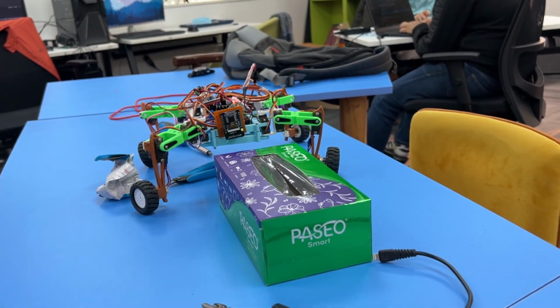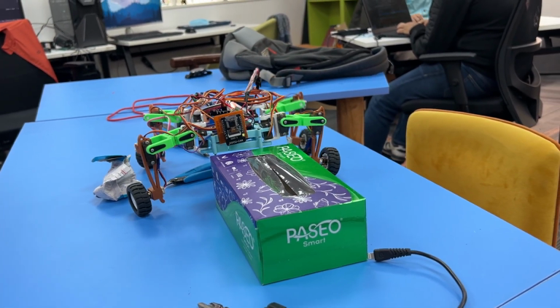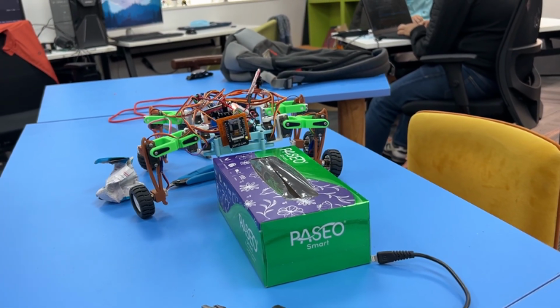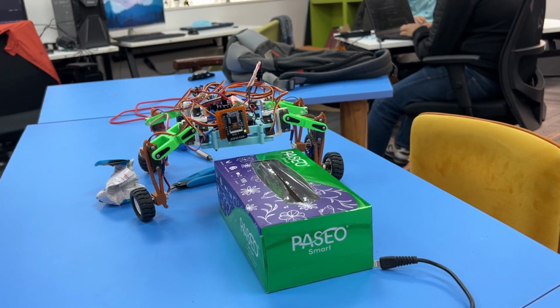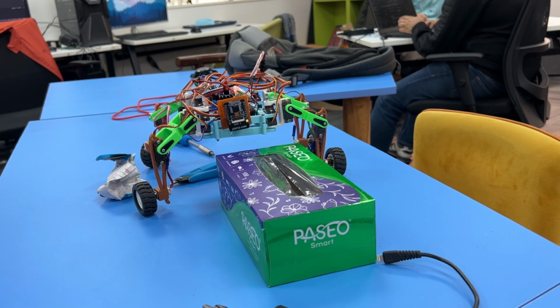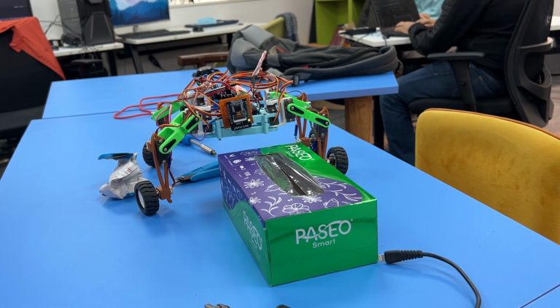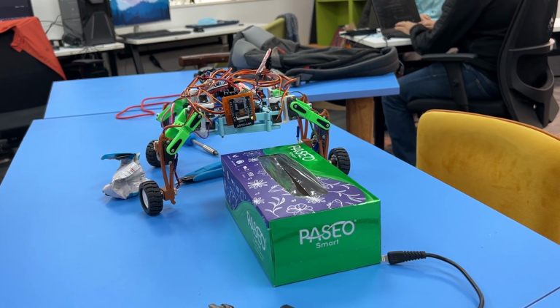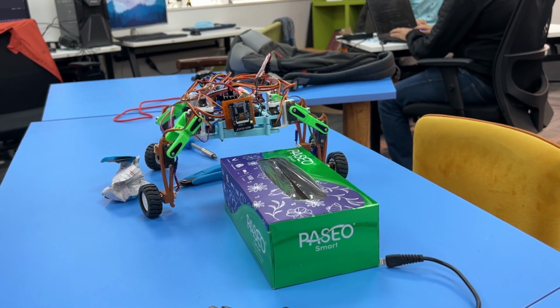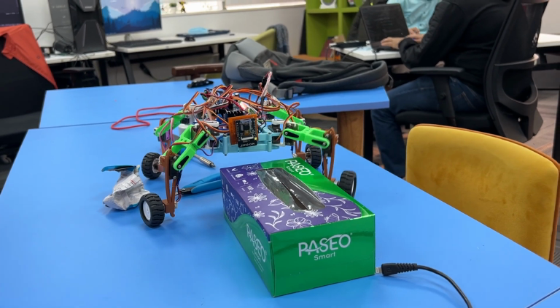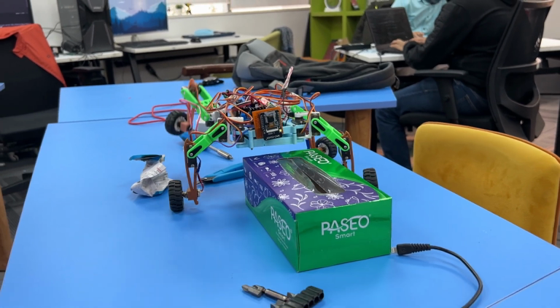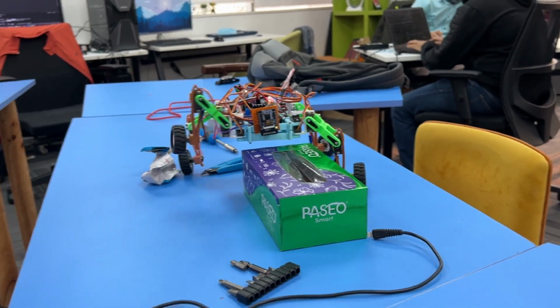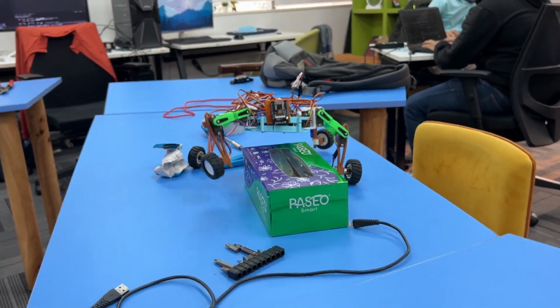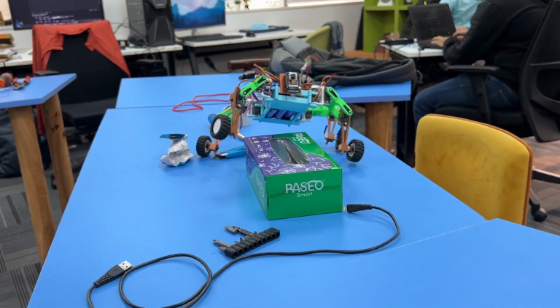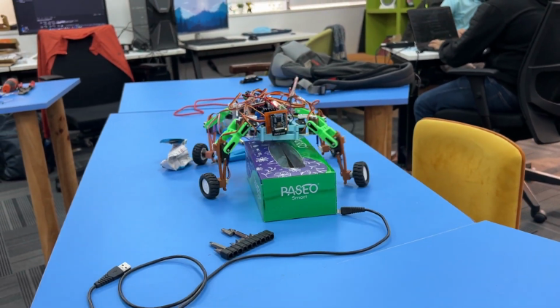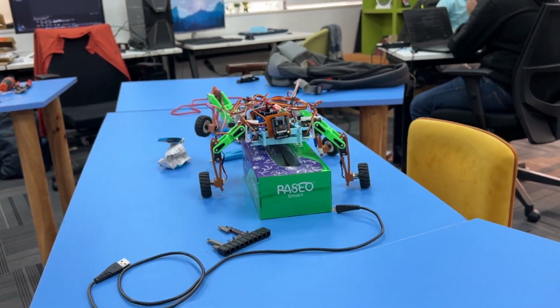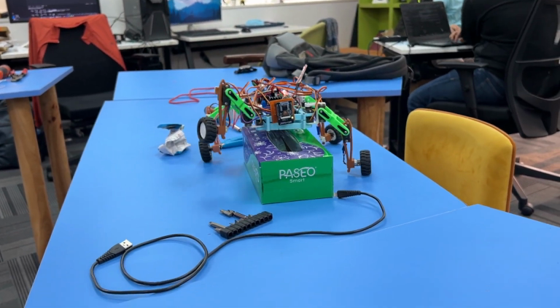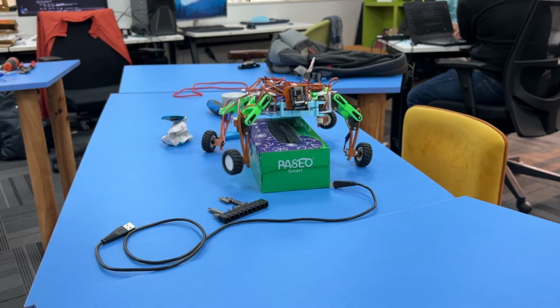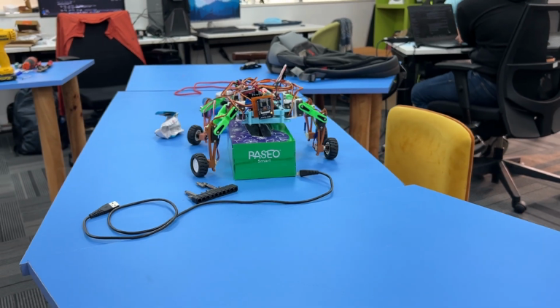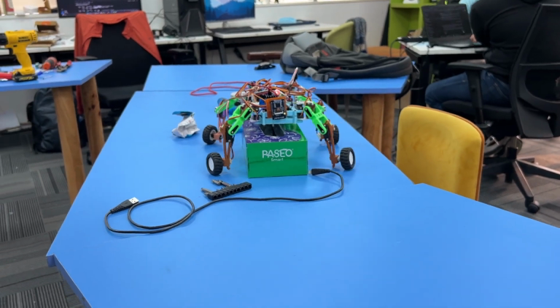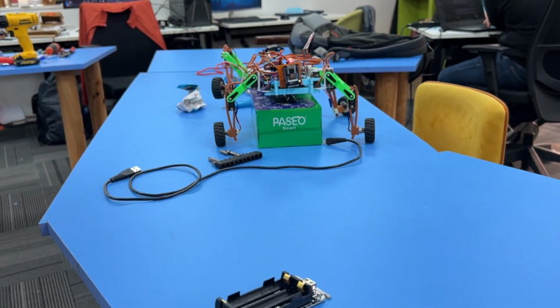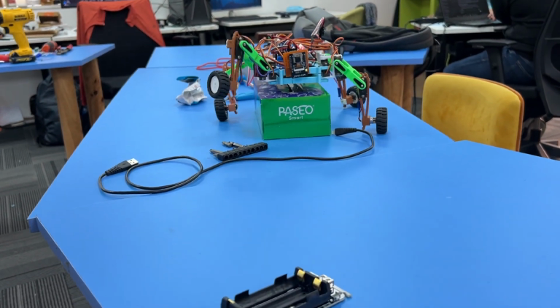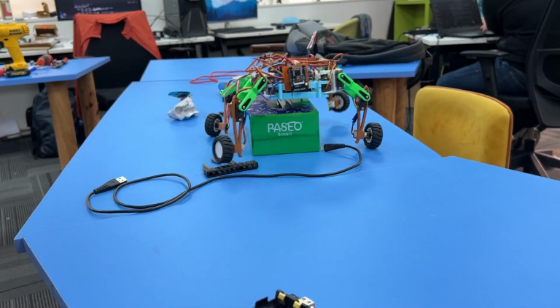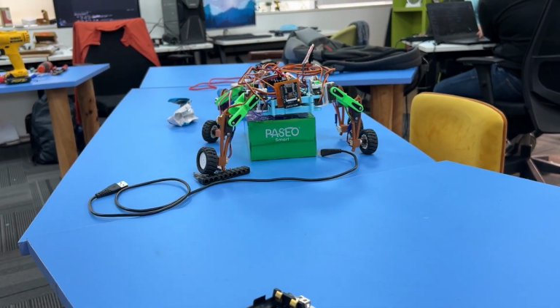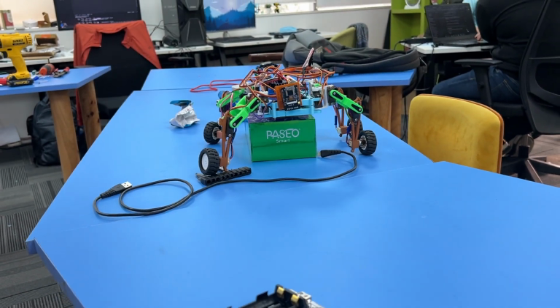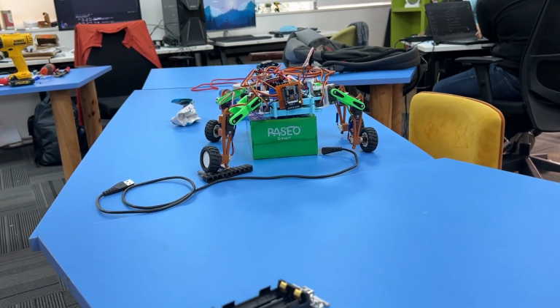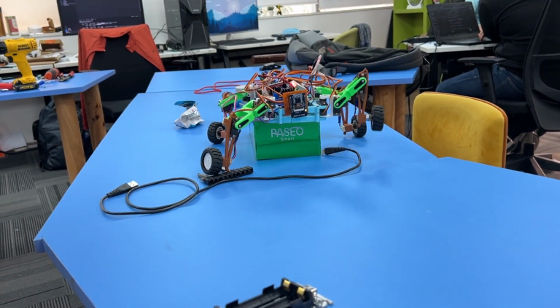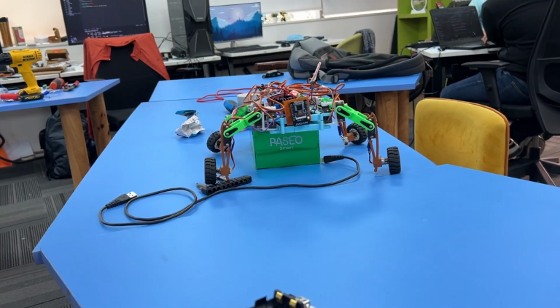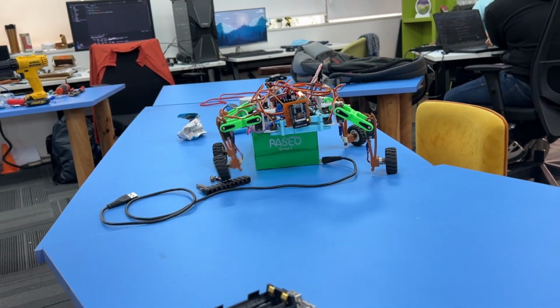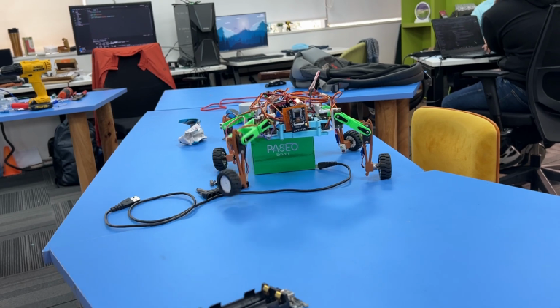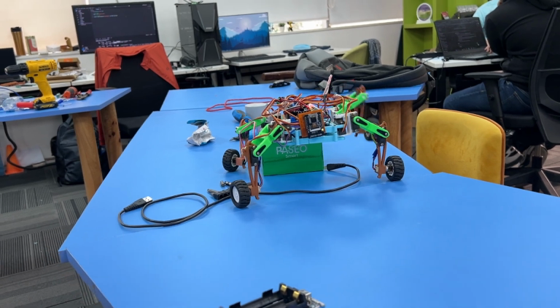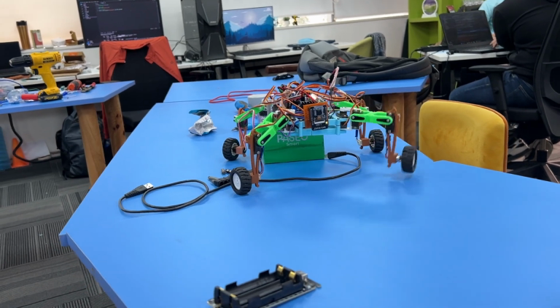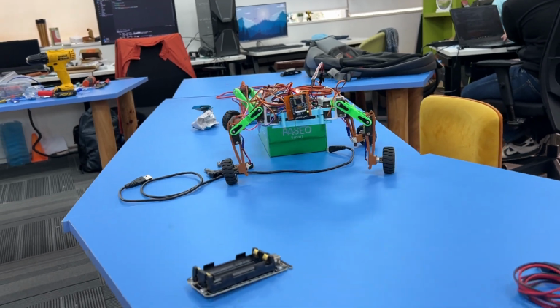However, as the height increases the robot's stability decreases, which introduces a challenge in balance. I believe this issue can be mitigated further with optimized code, so I will be working on that — I don't know when, but I will be.